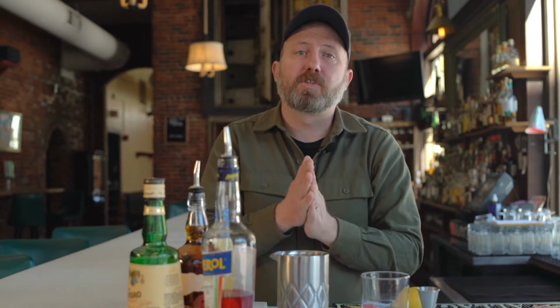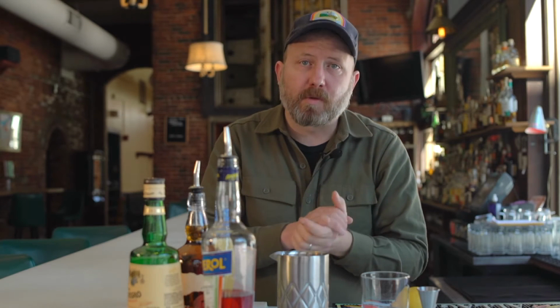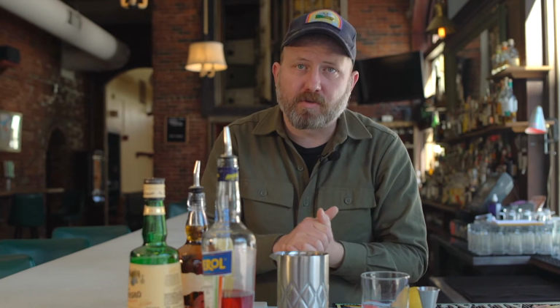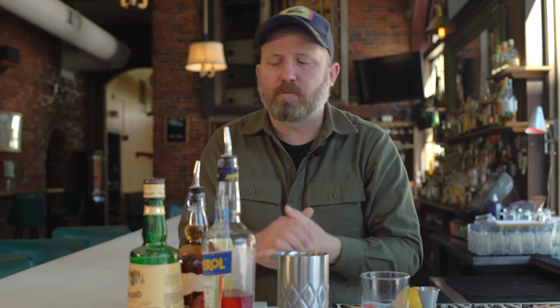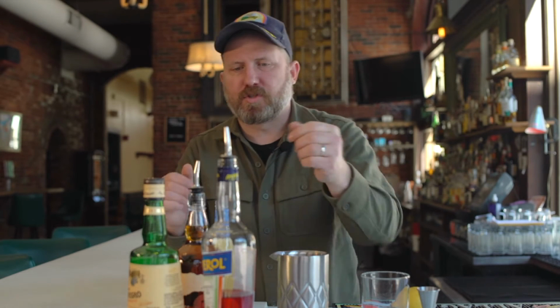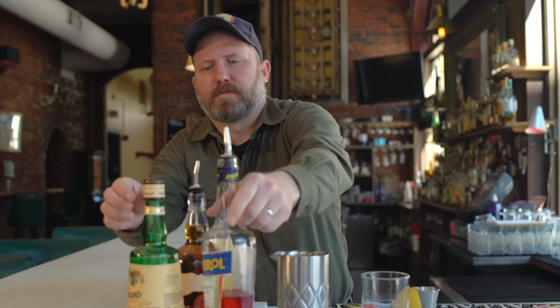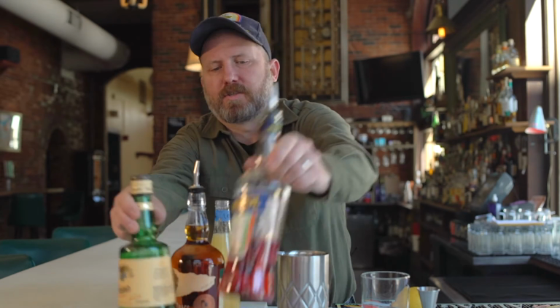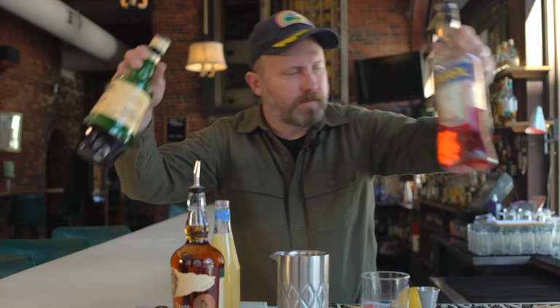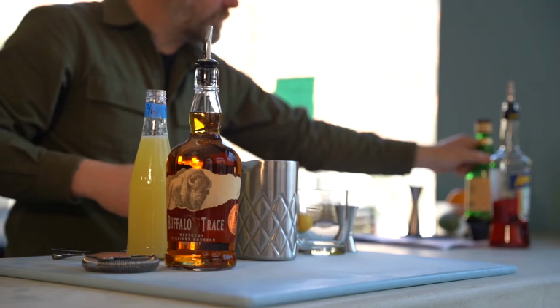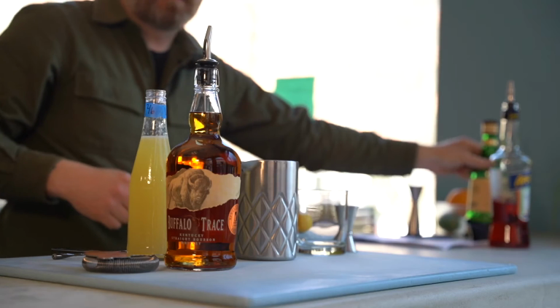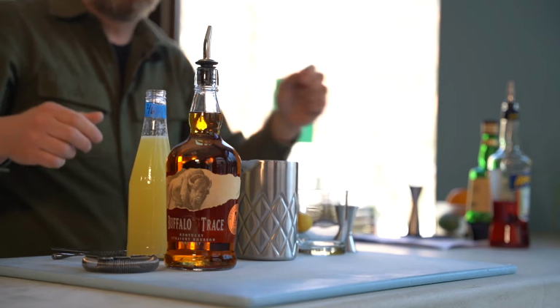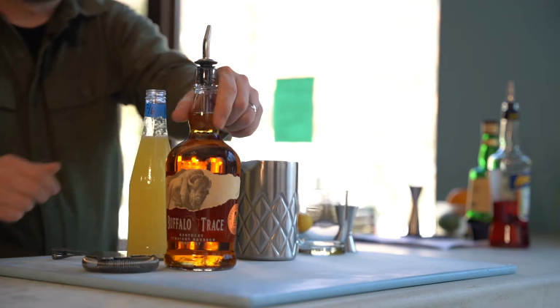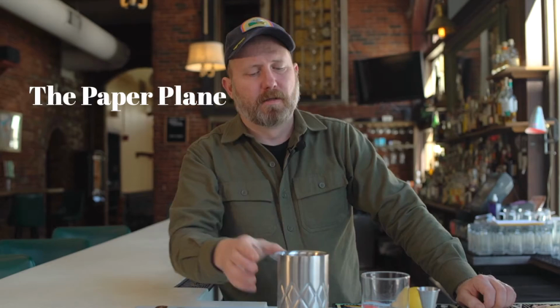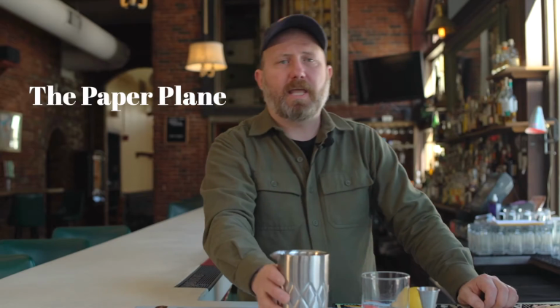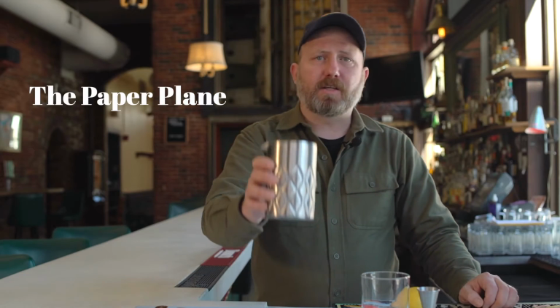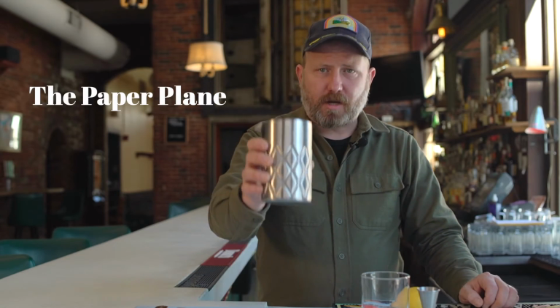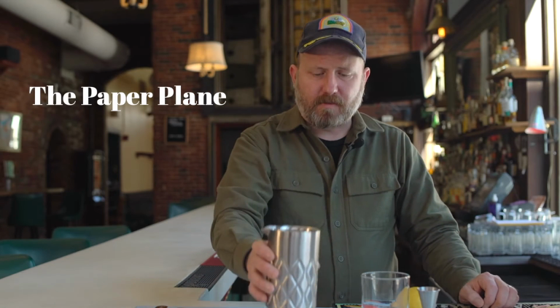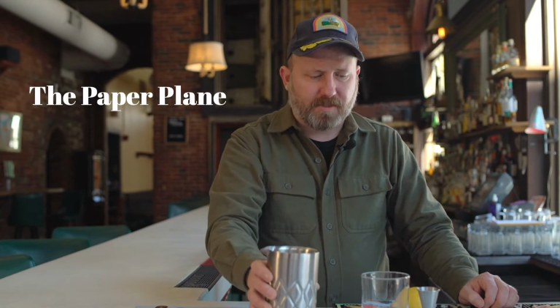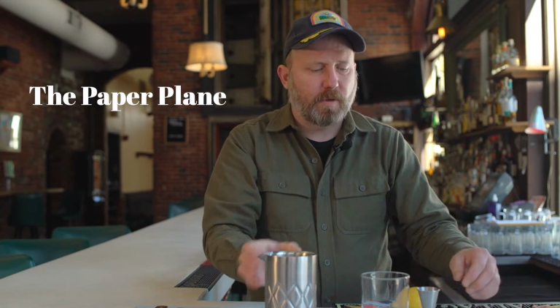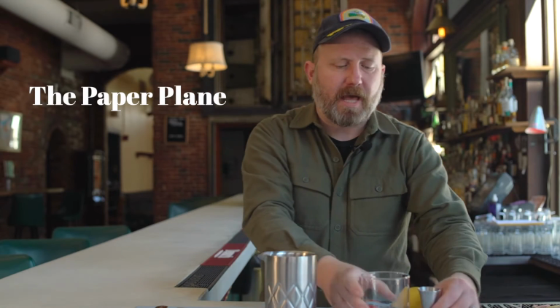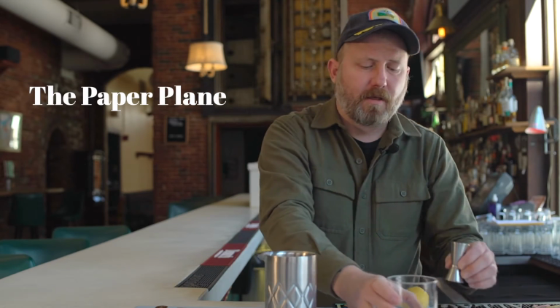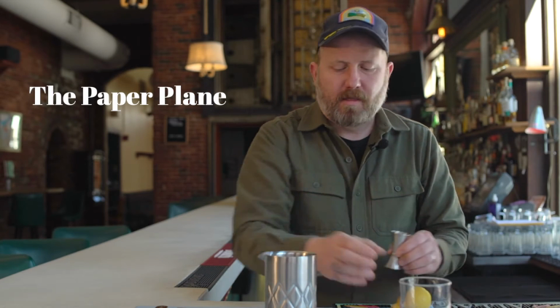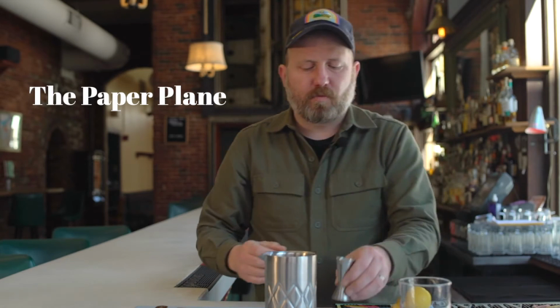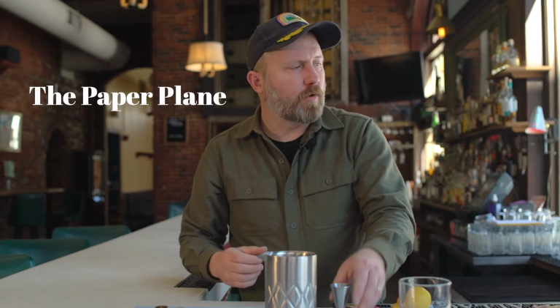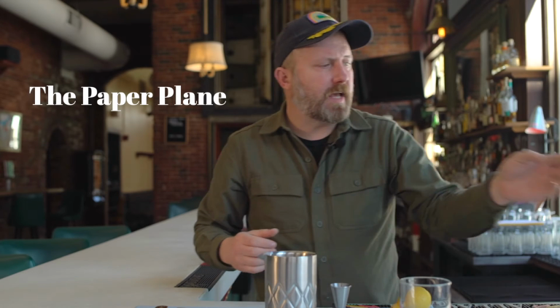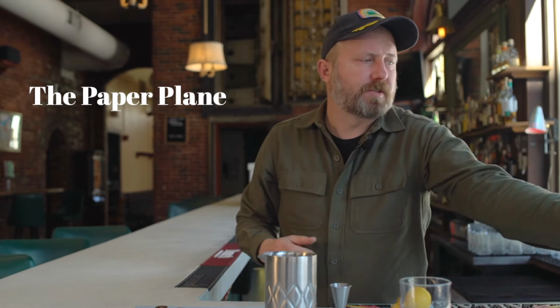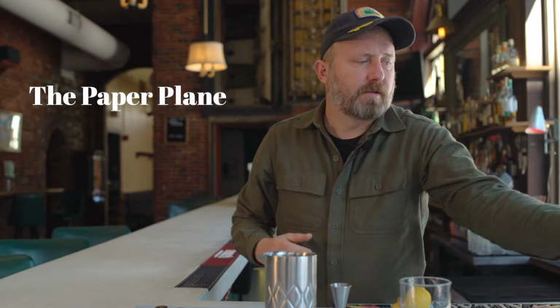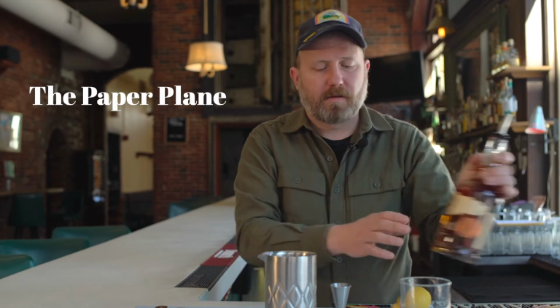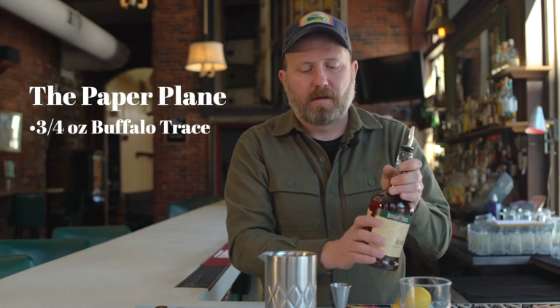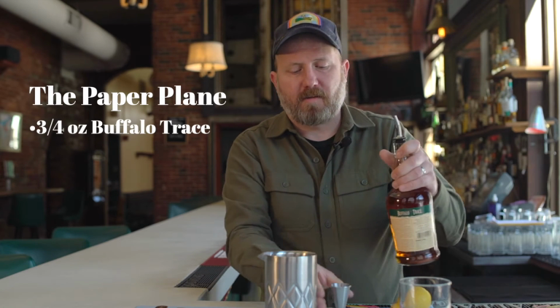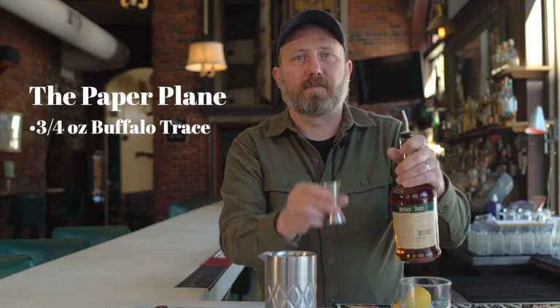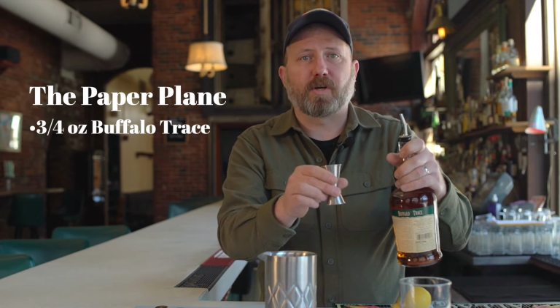Shall we build the drink? We shall. Let's get started. In a shaker full of ice, we will add three quarters of an ounce of Buffalo Trace.